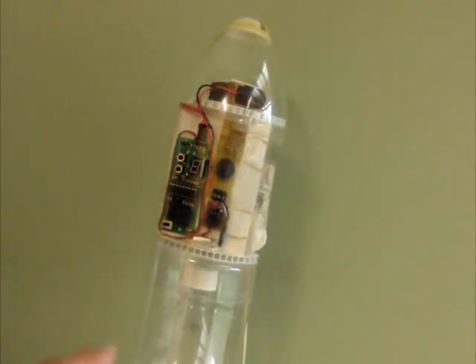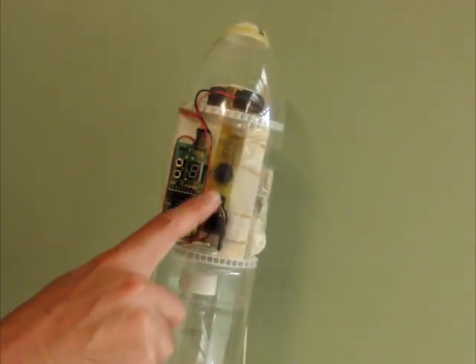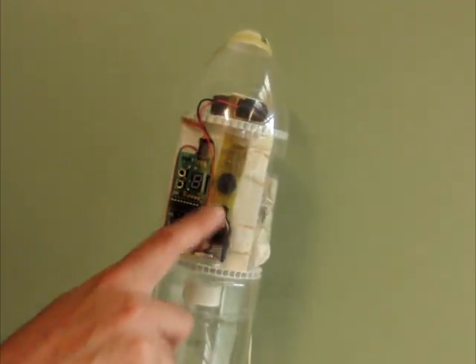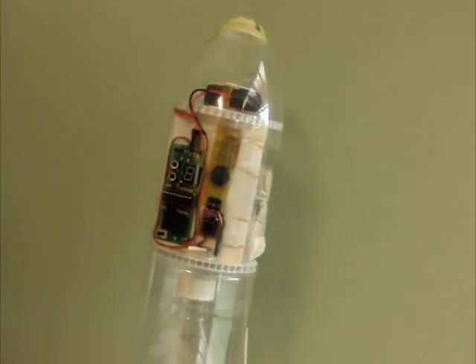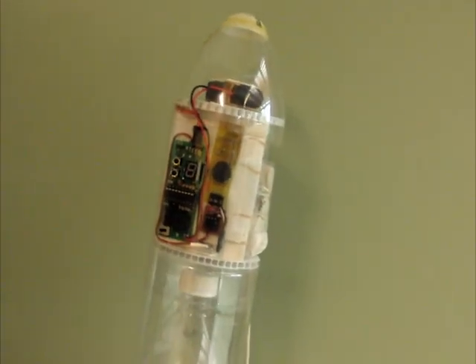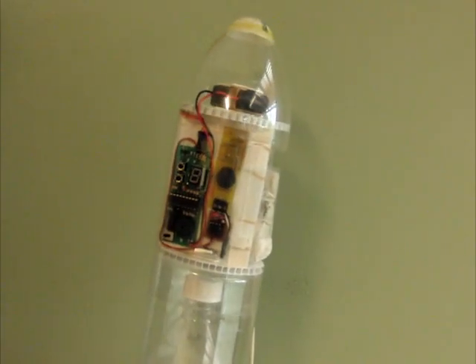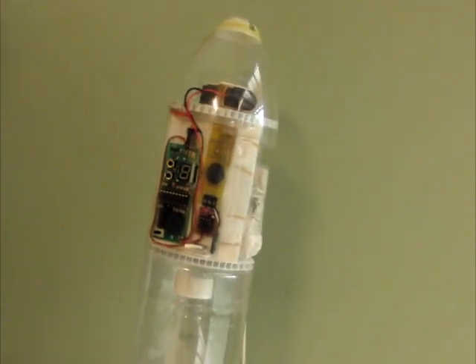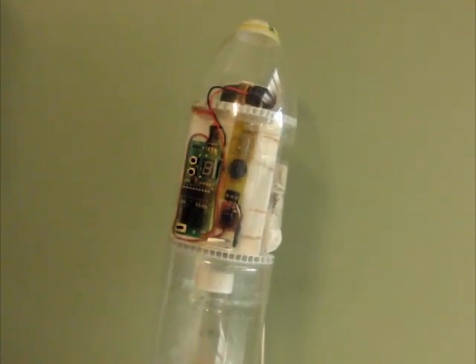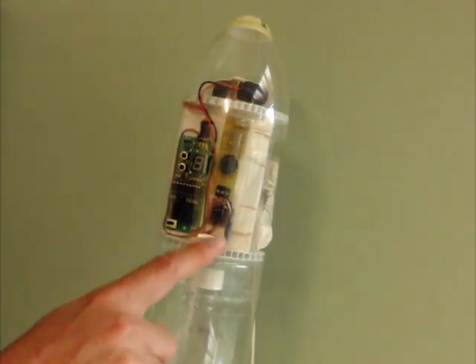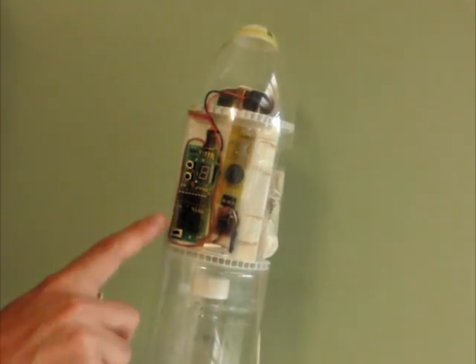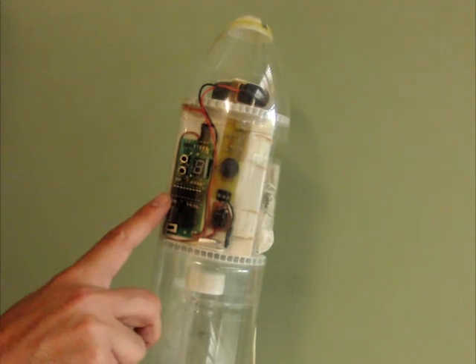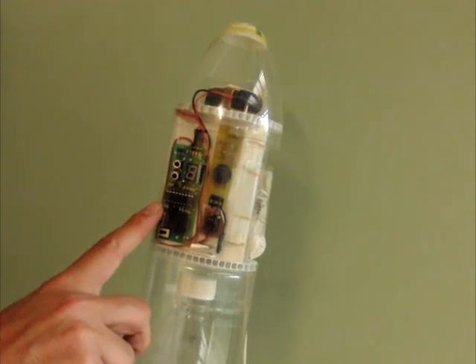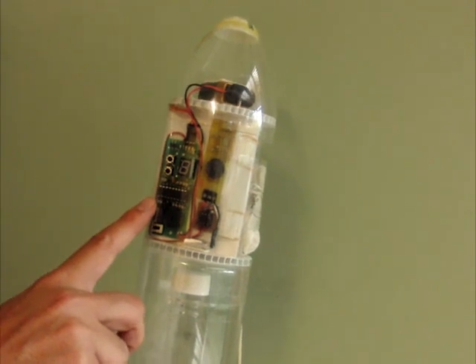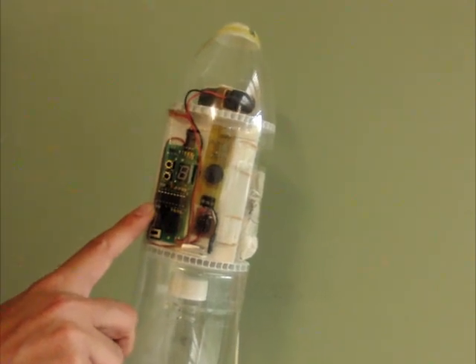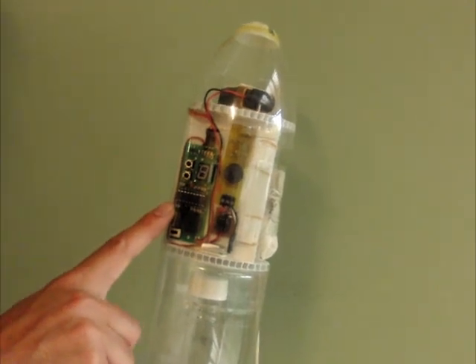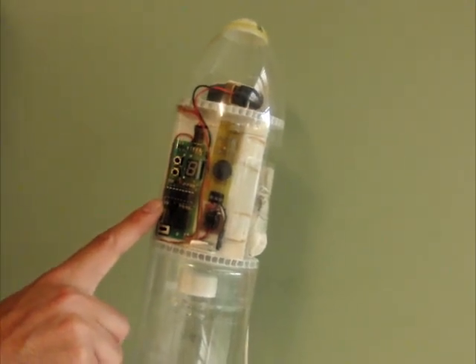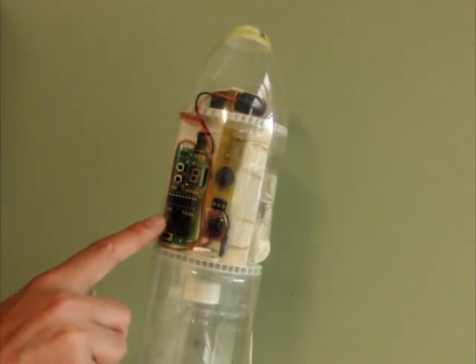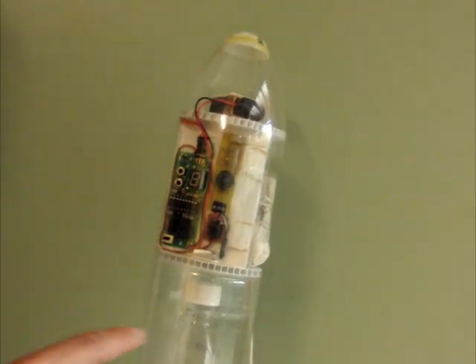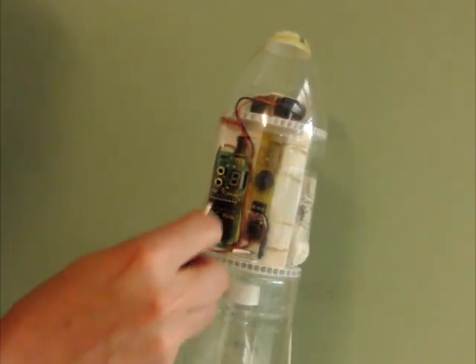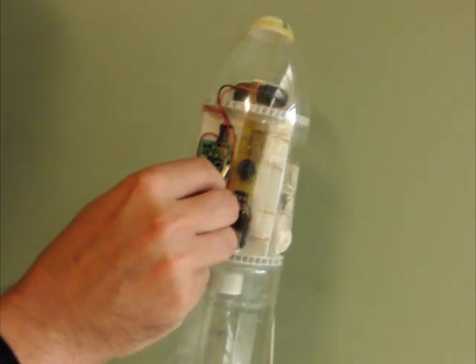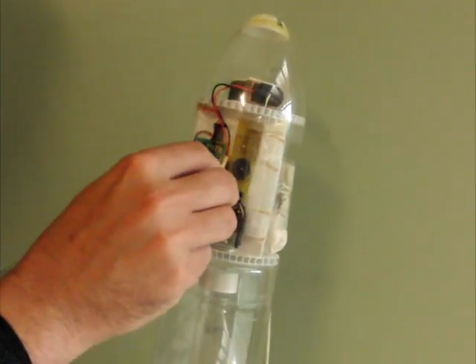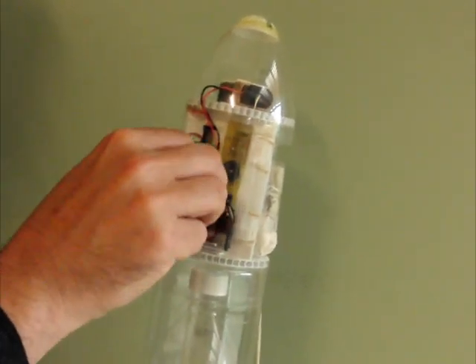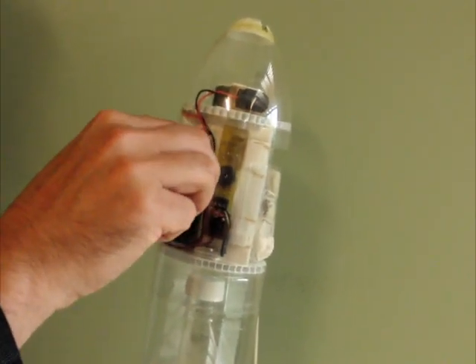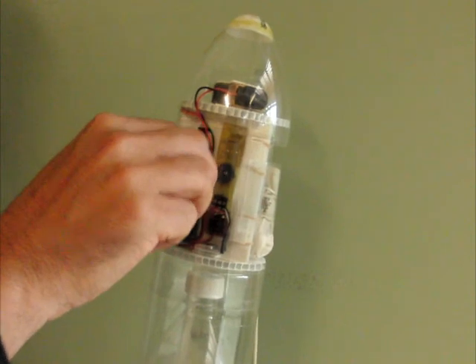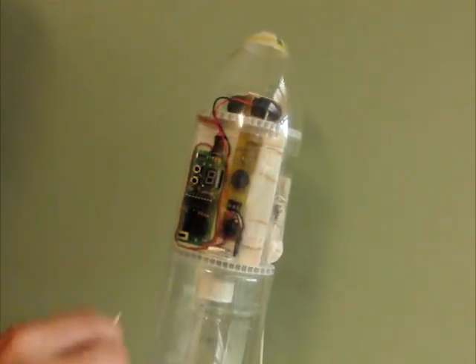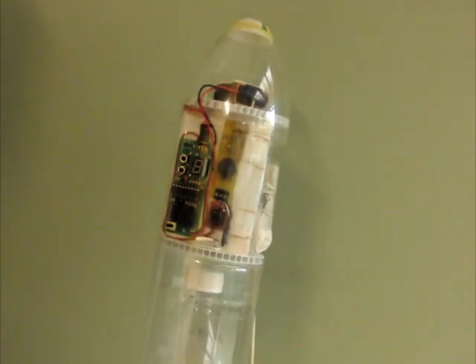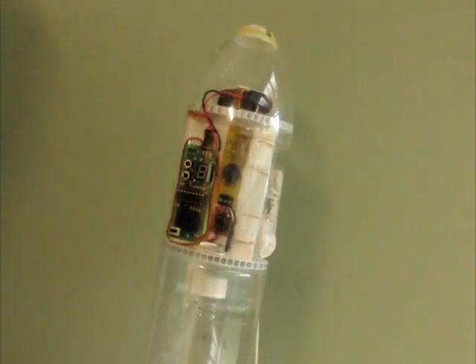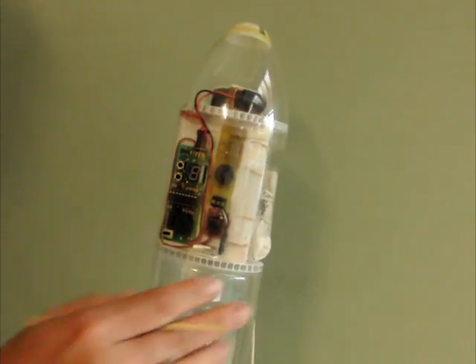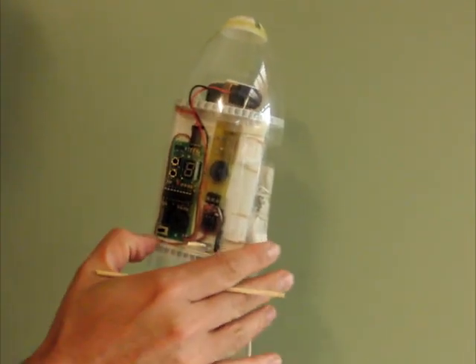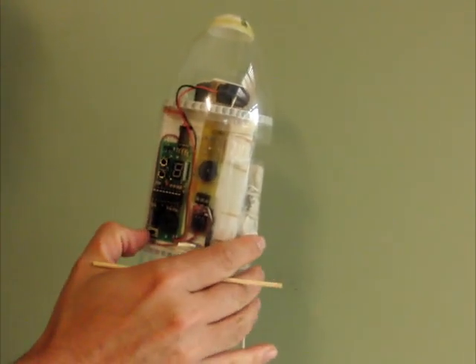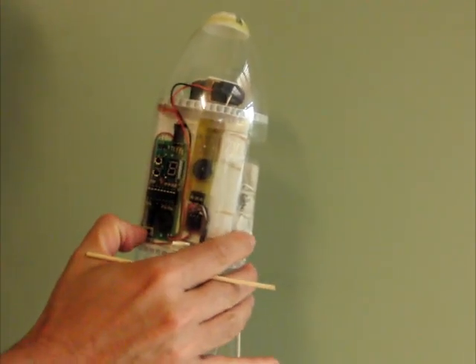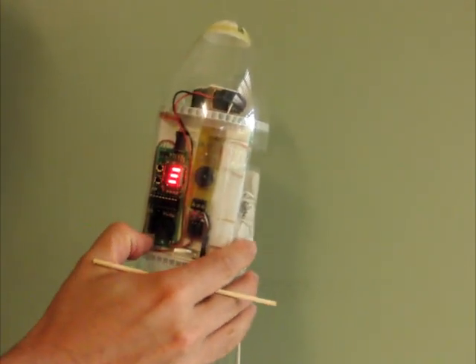Here we have Paul's magnetic Apogee detector, and we just have it hooked up to the trigger of our flight computer. I'll turn it on, and we can also turn on the flight computer.